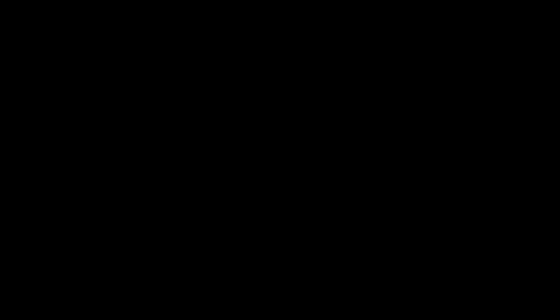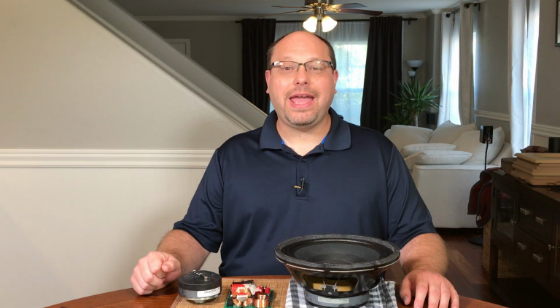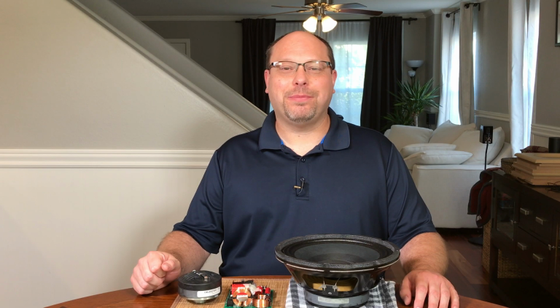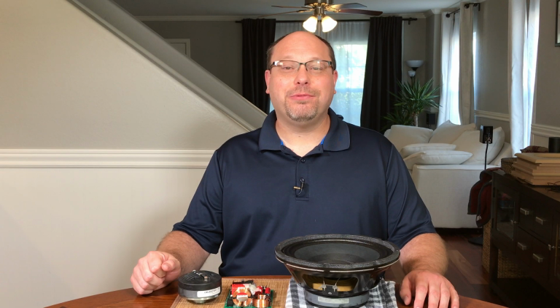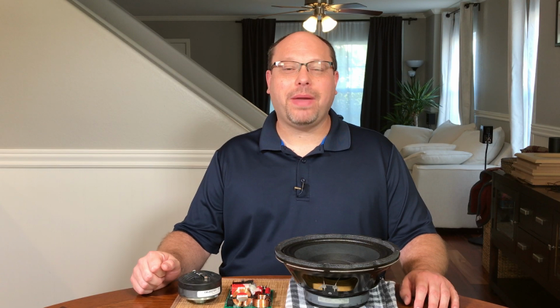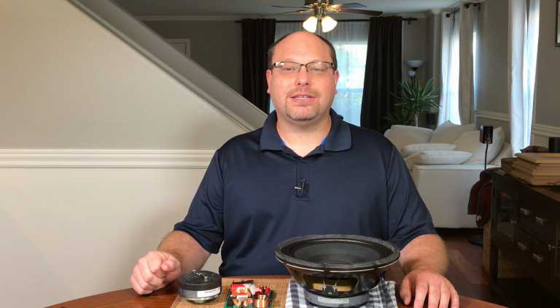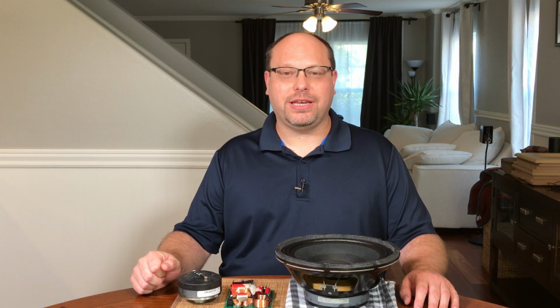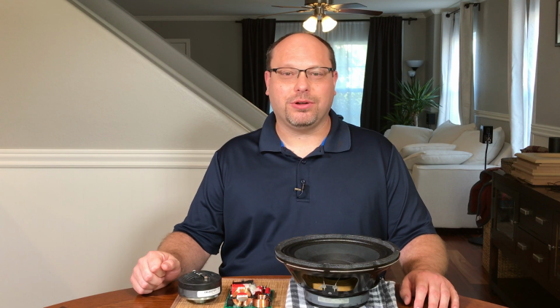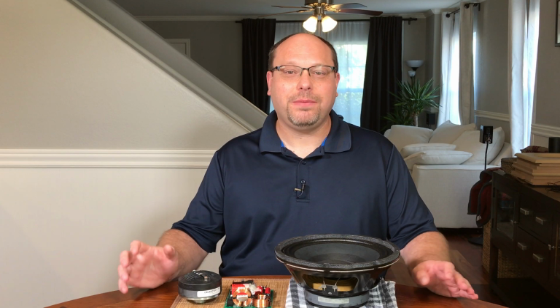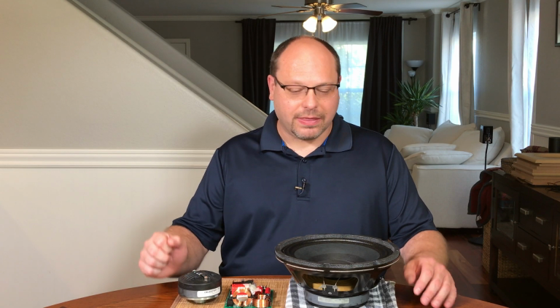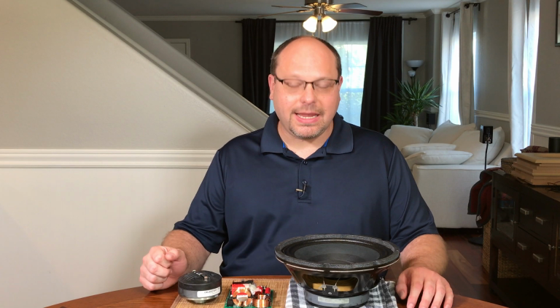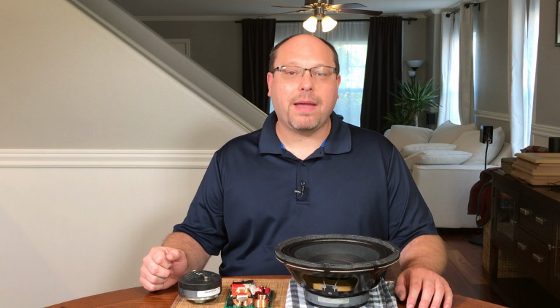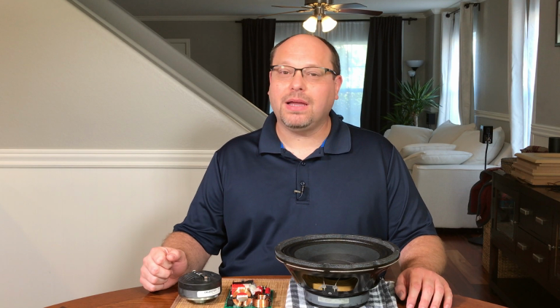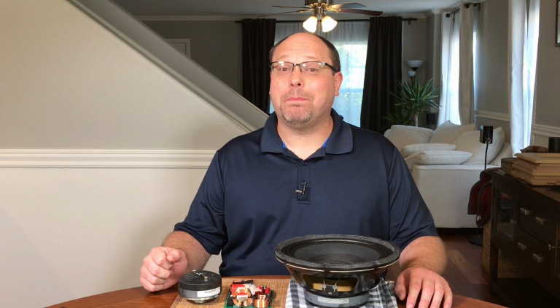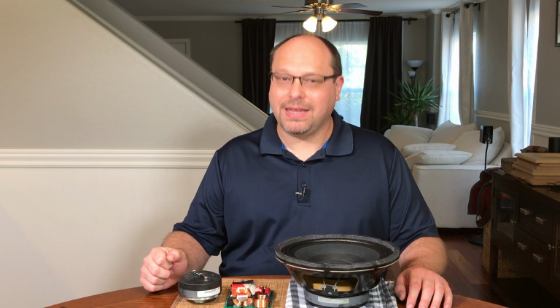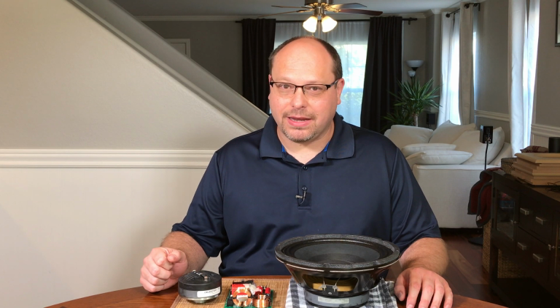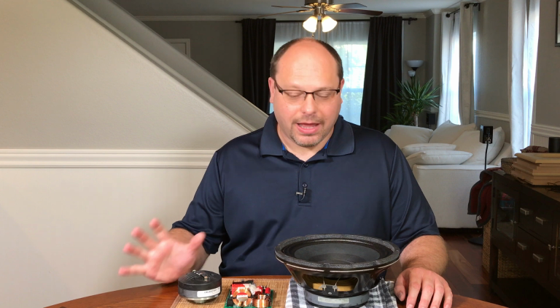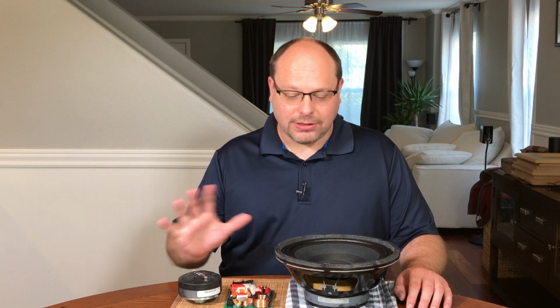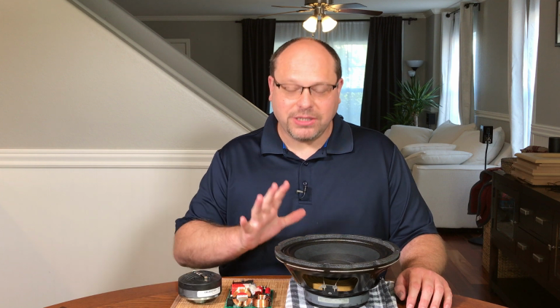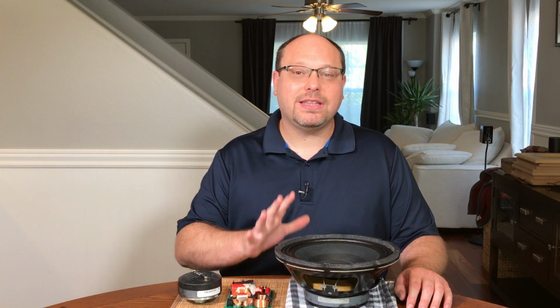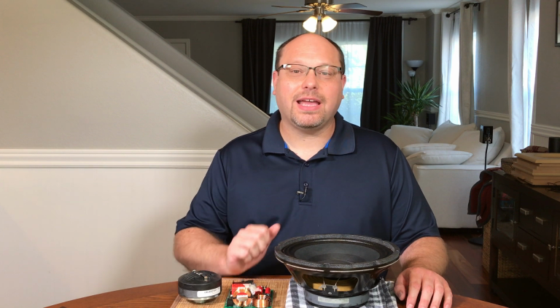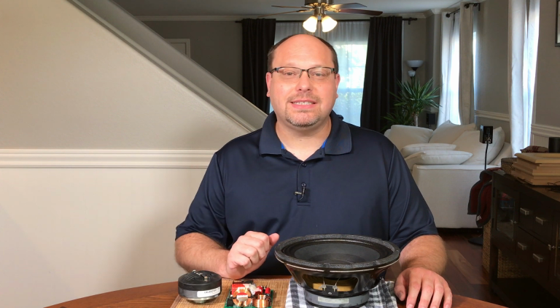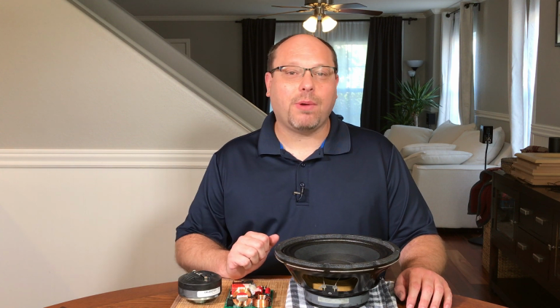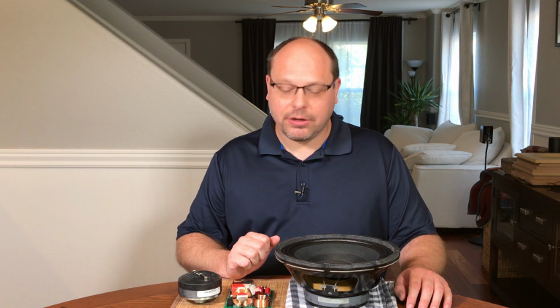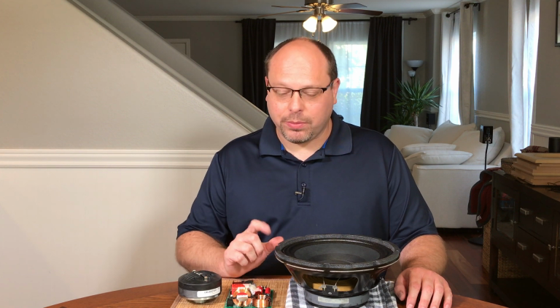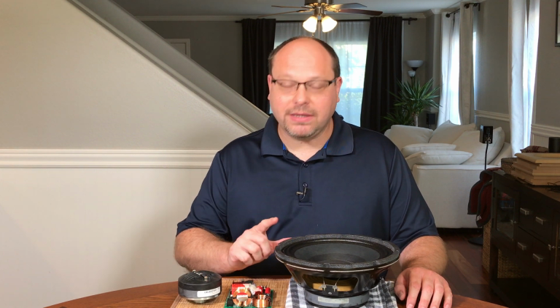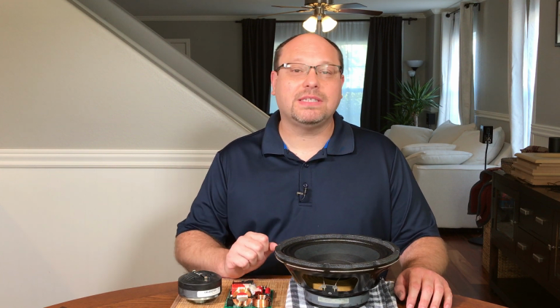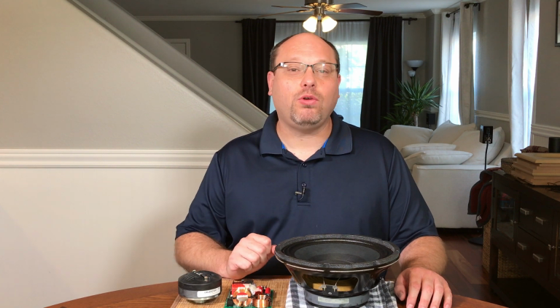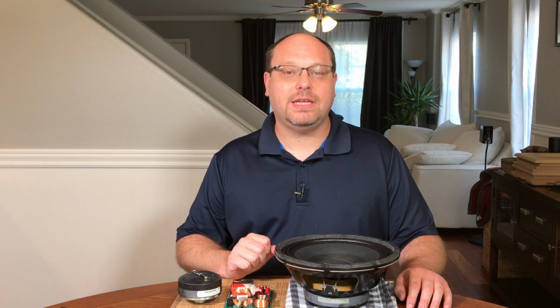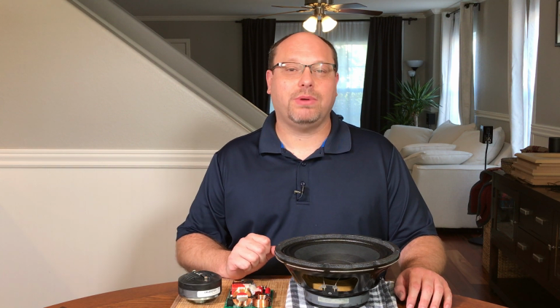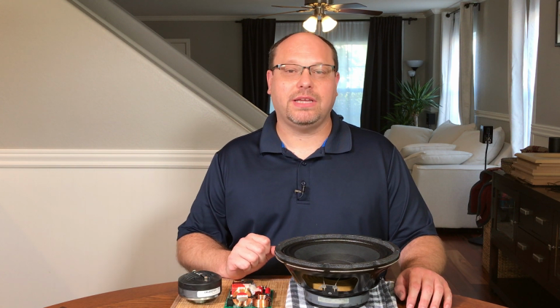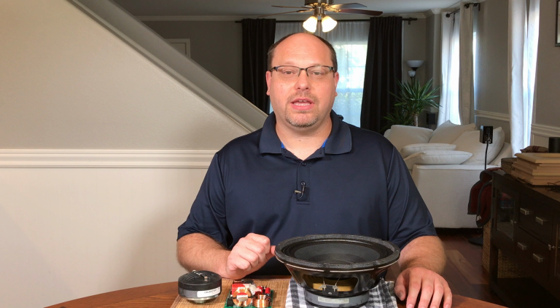Hey everybody, welcome back to JDM World. Well, the DIY bug has bit again. So I reached out to the guys at DIY Sound Group and picked up this Volt 10 surround sound kit.